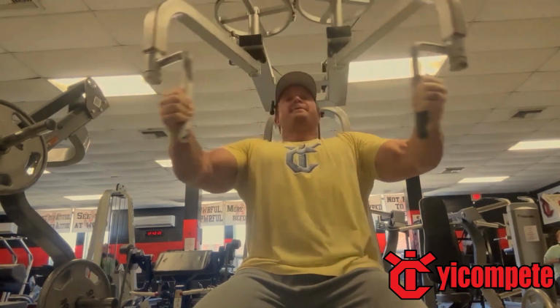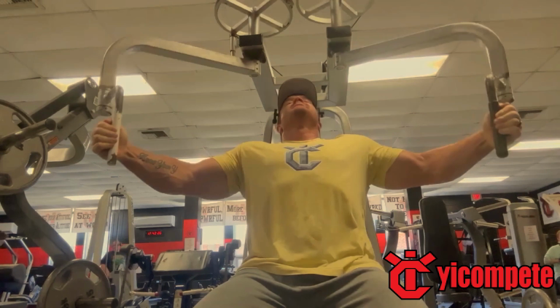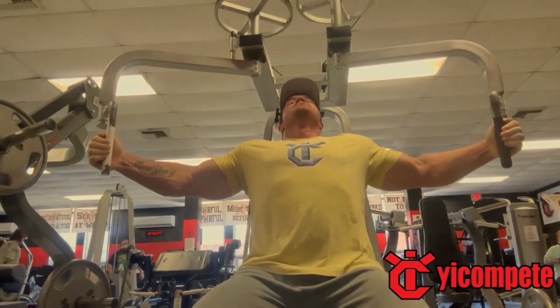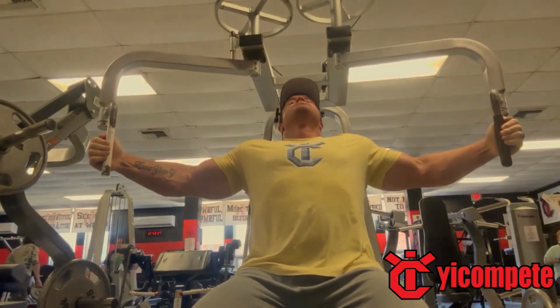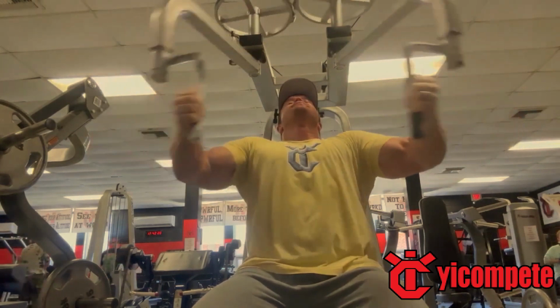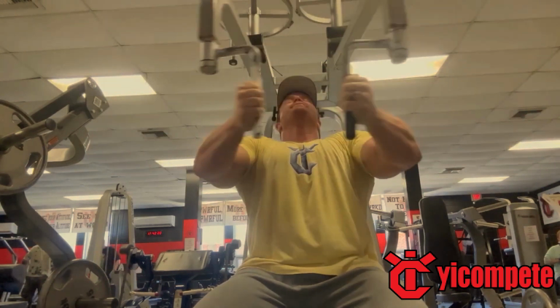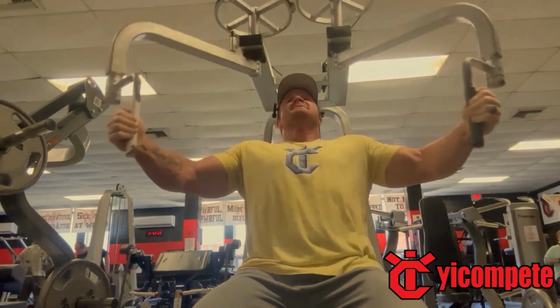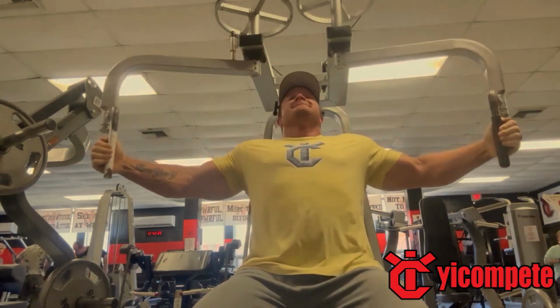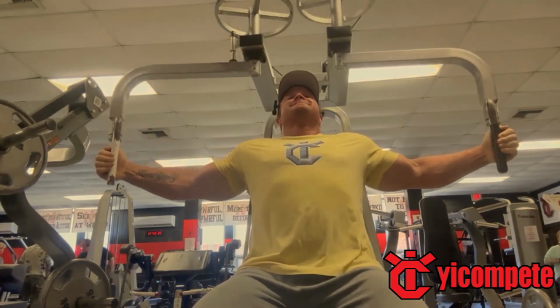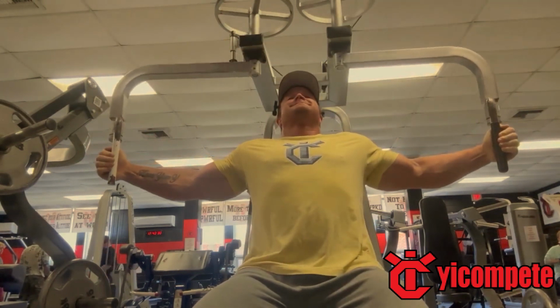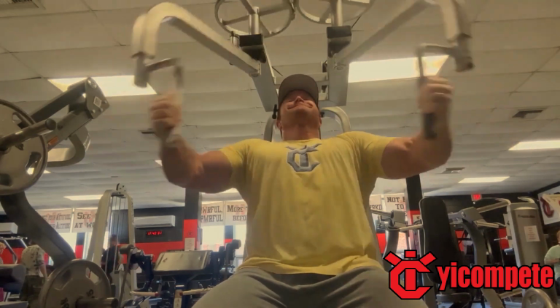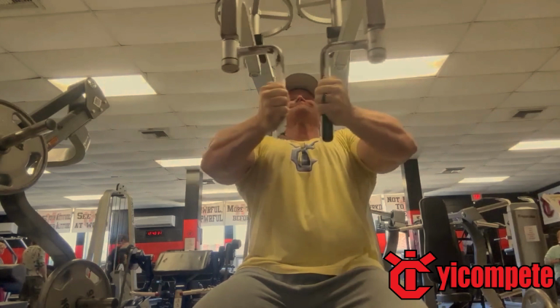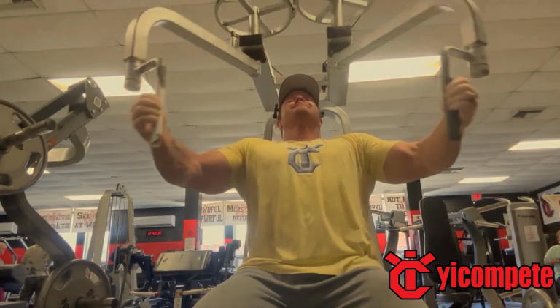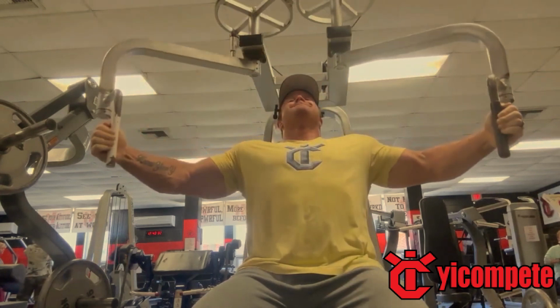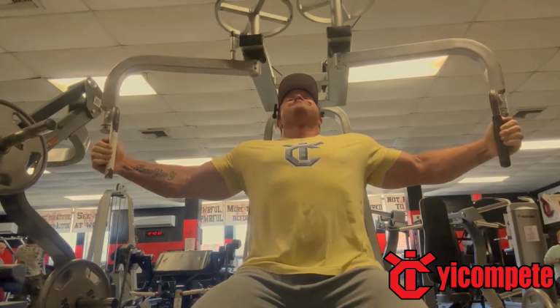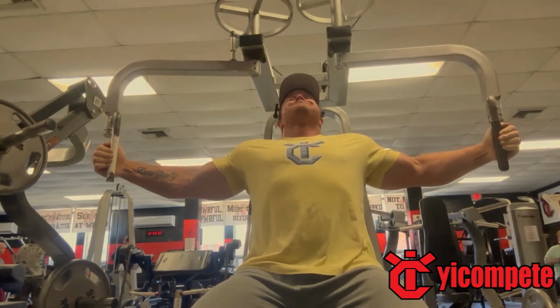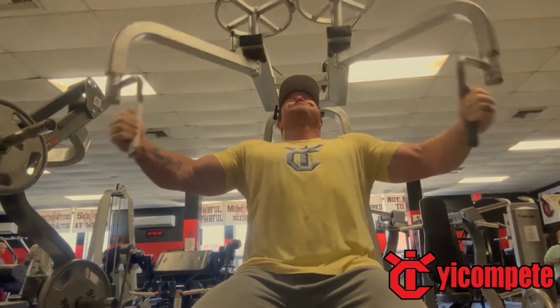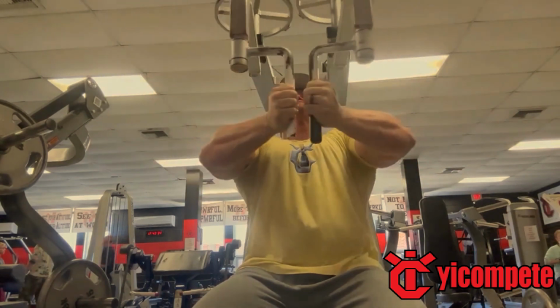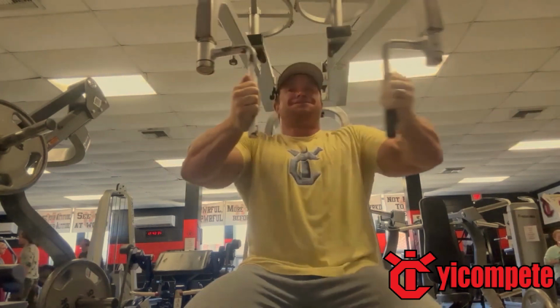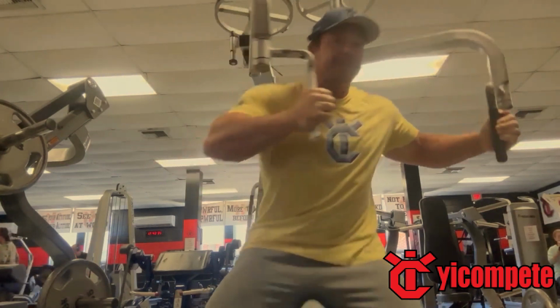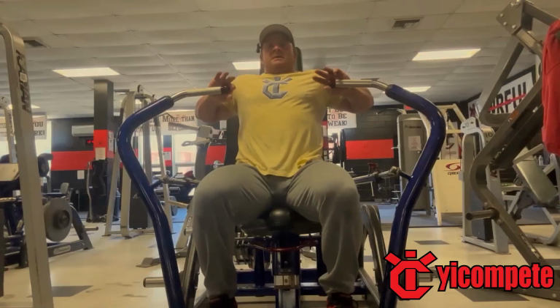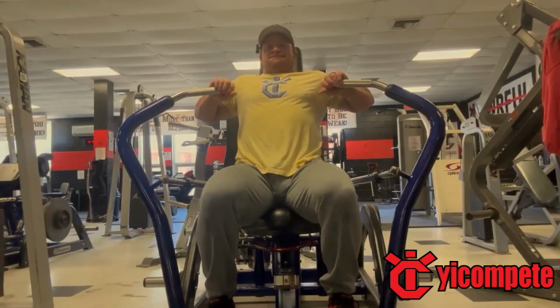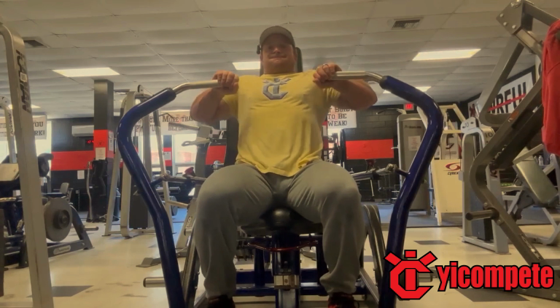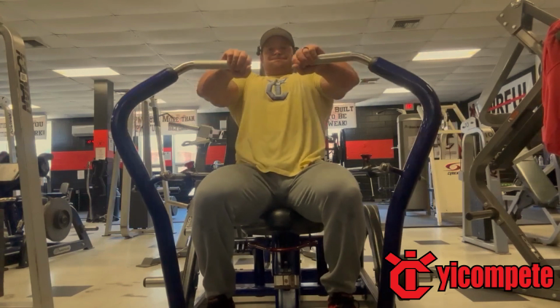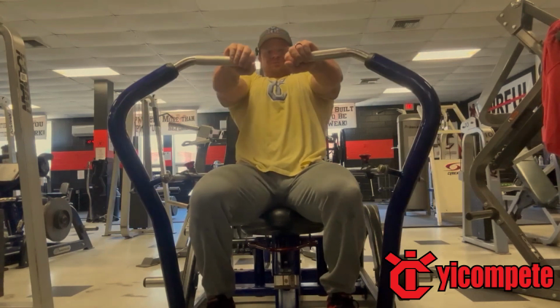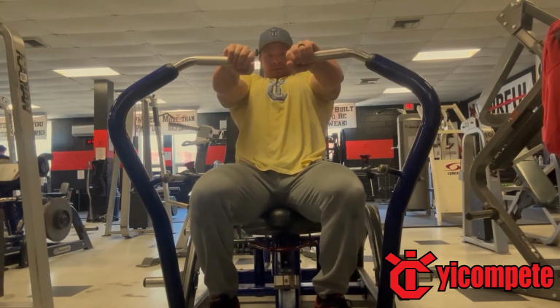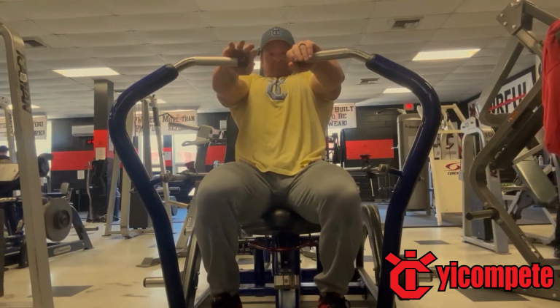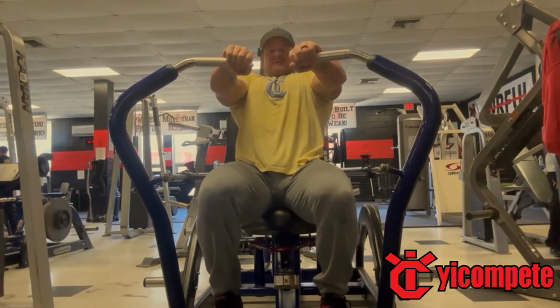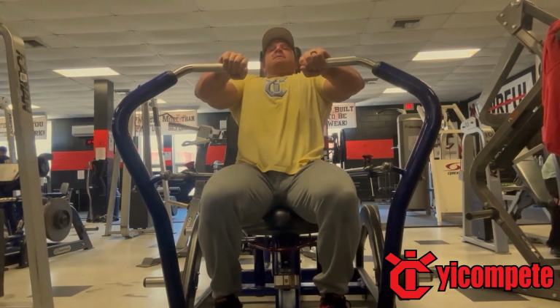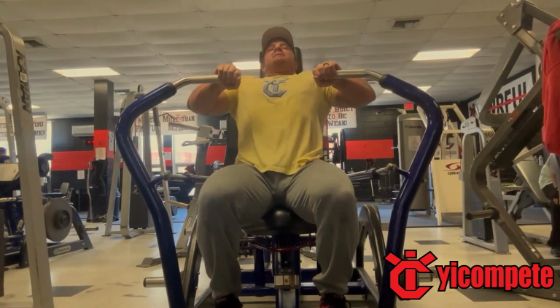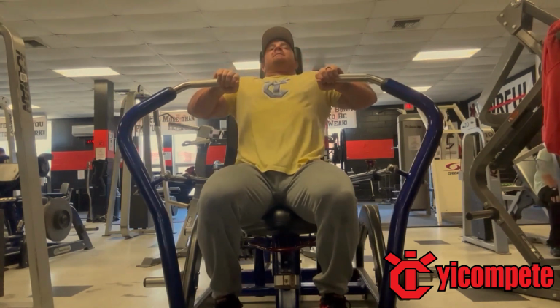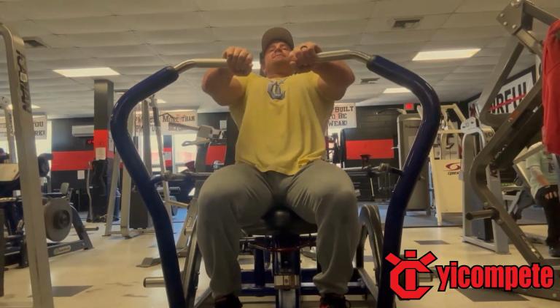The time I rest in between each set is a minute, but the time I rest in between each exercise is probably a minute and a half — just so I can get to the other machine, get it loaded, and that sort of thing.